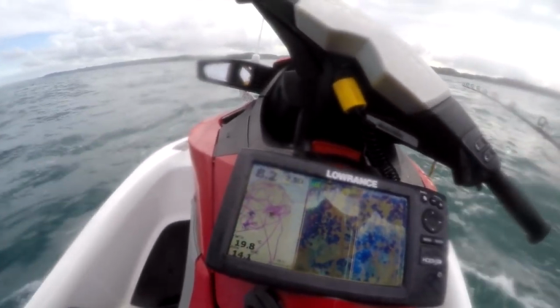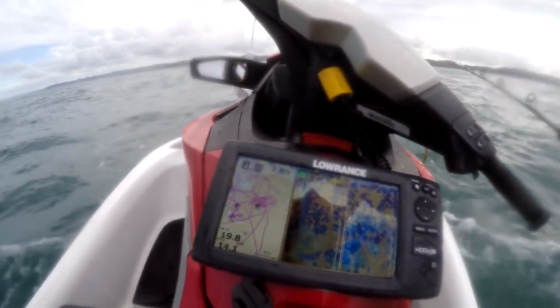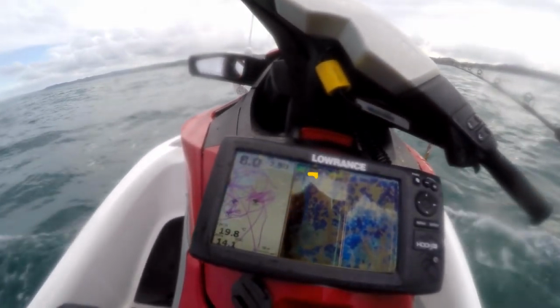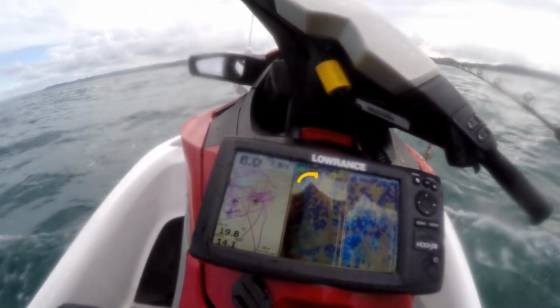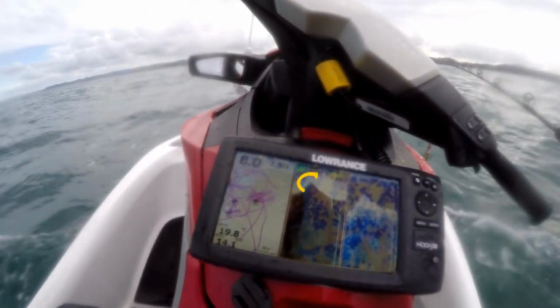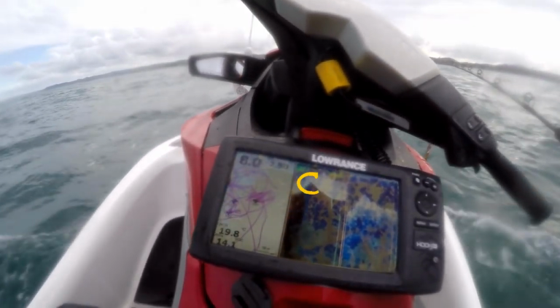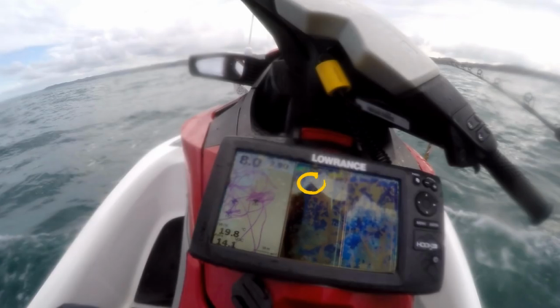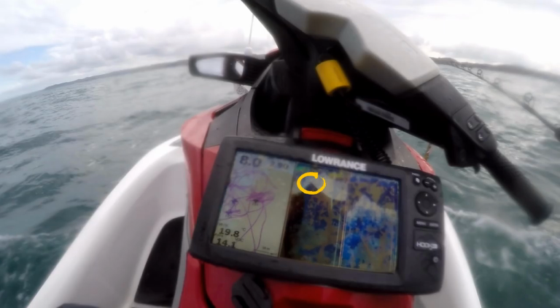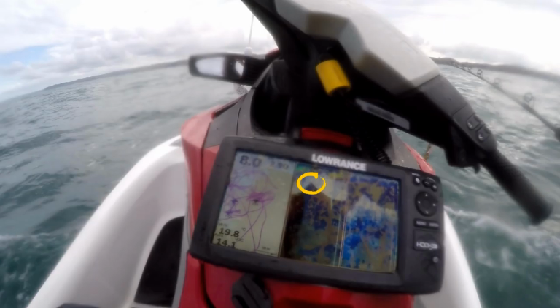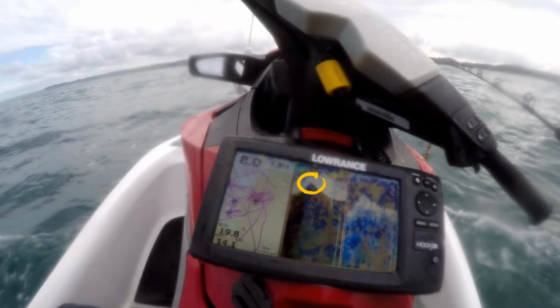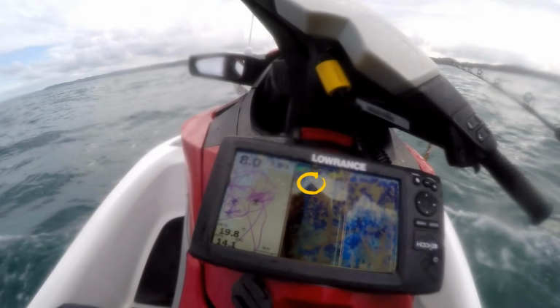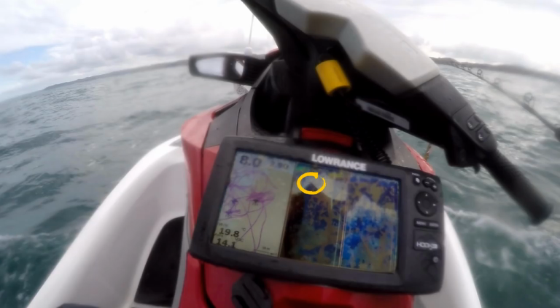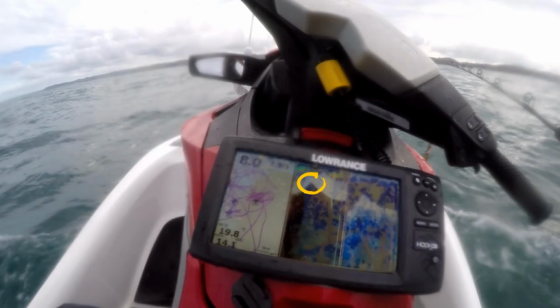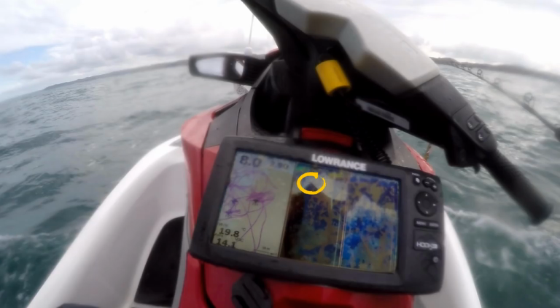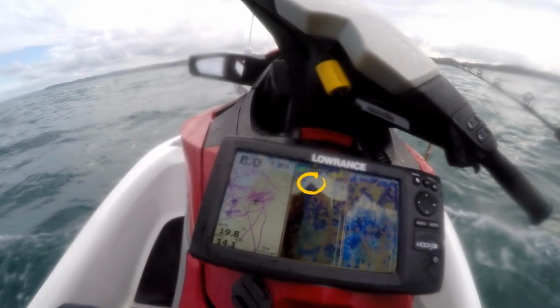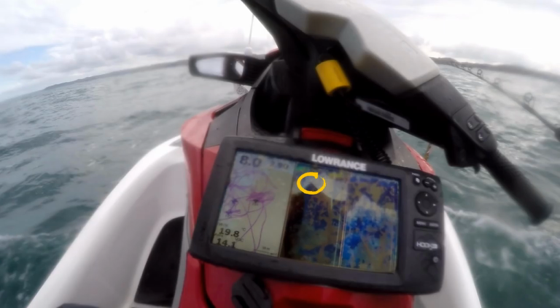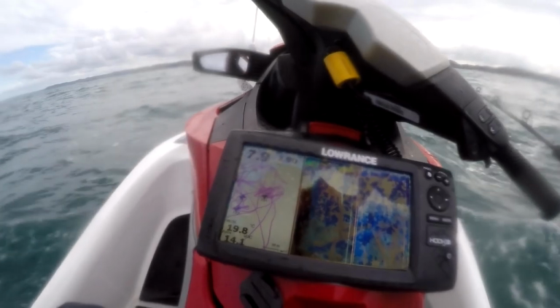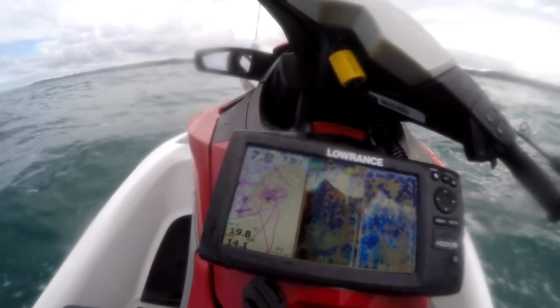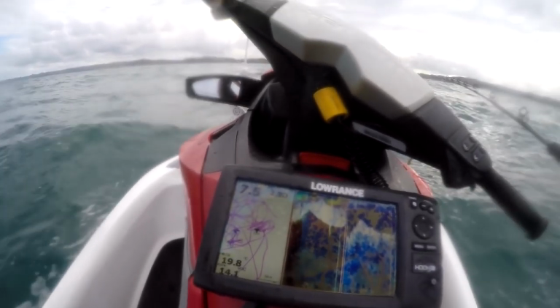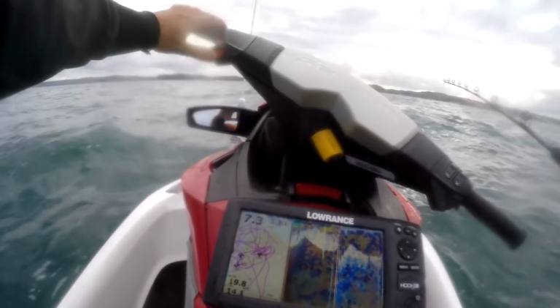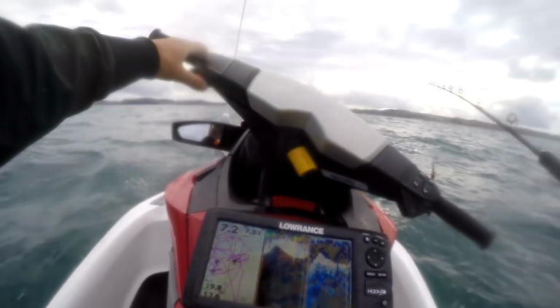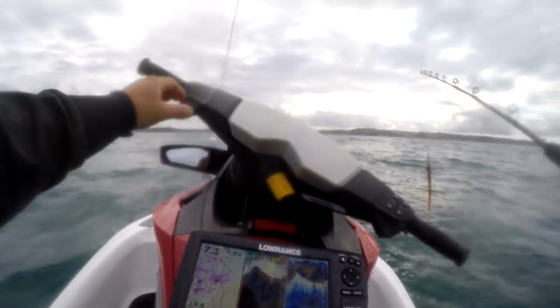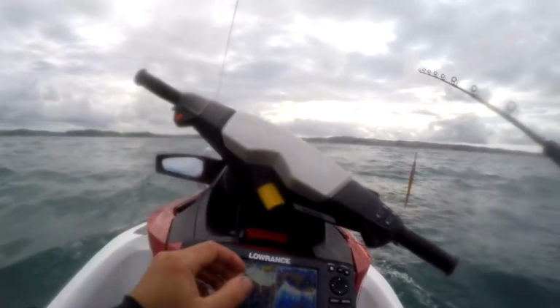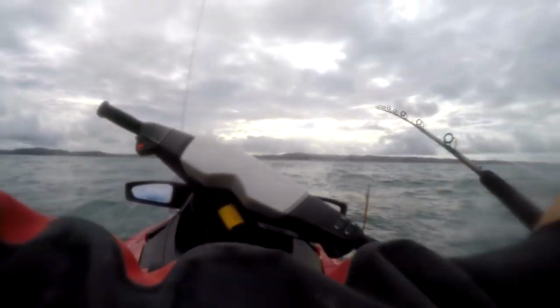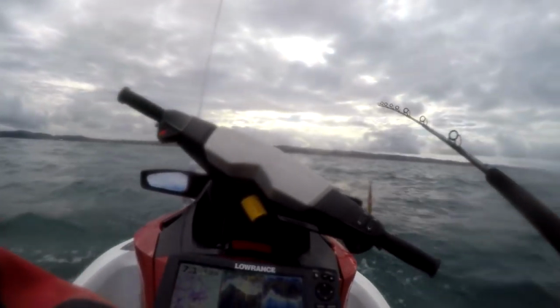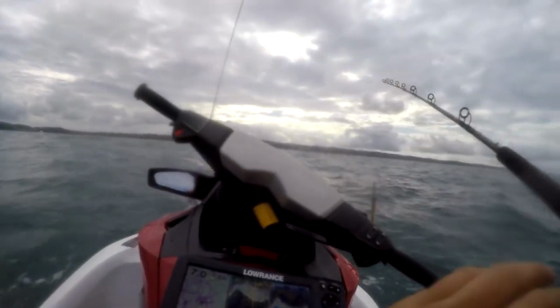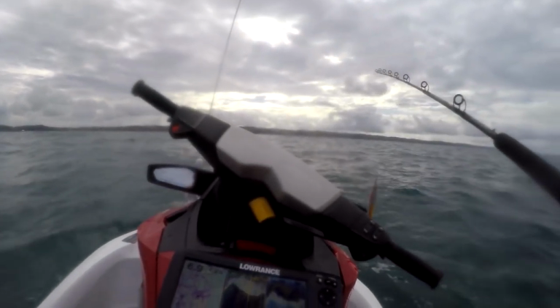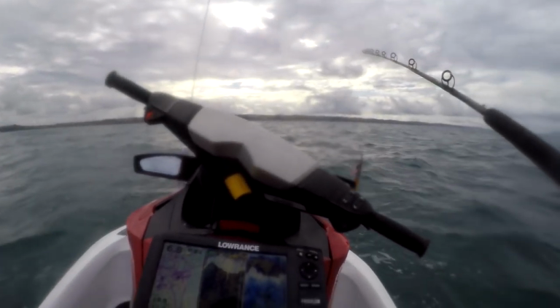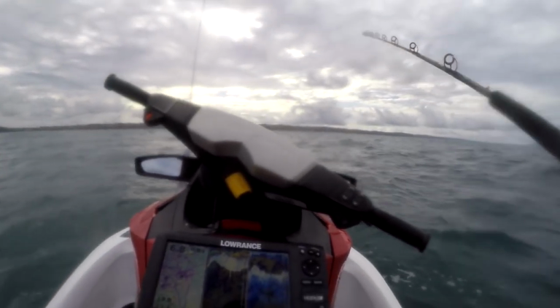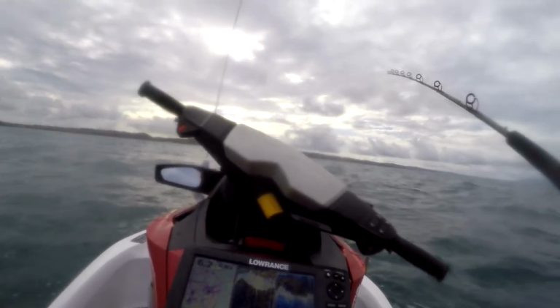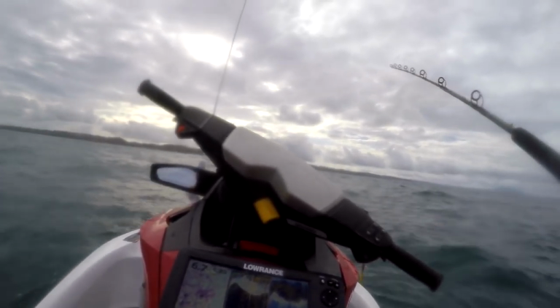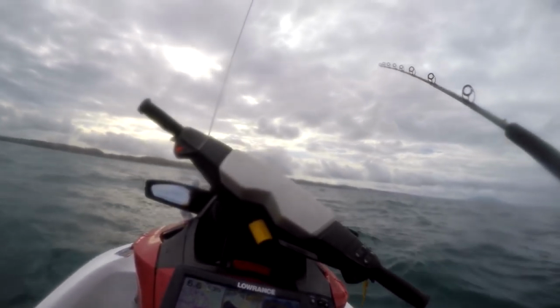Here you can see the 5 metre high point on this reef. The fish don't always show up on the sounder because of how shallow the water is, so you have to be right on top of them, but they will usually be sitting on the up-current side of this point.